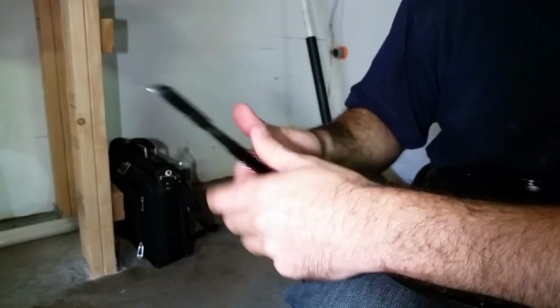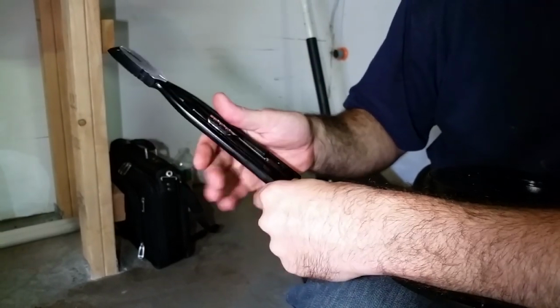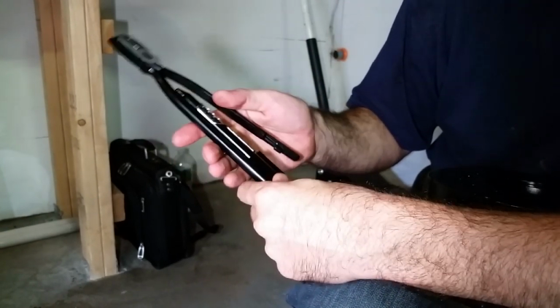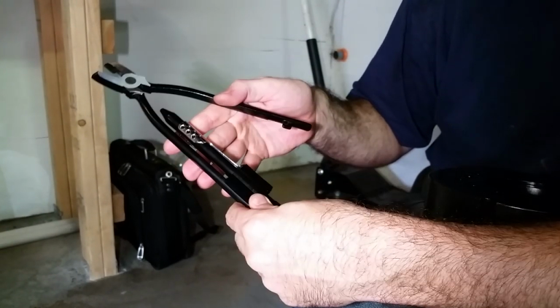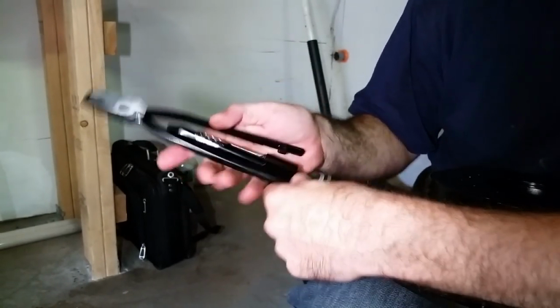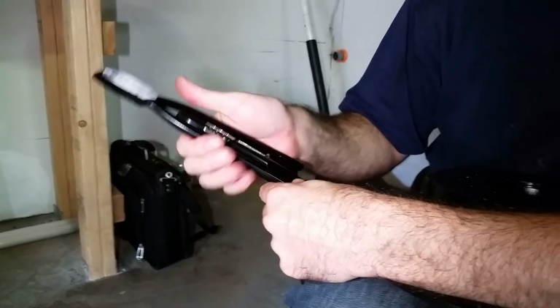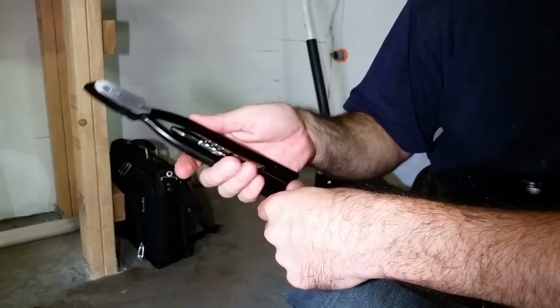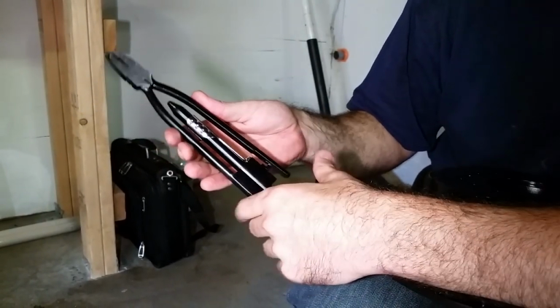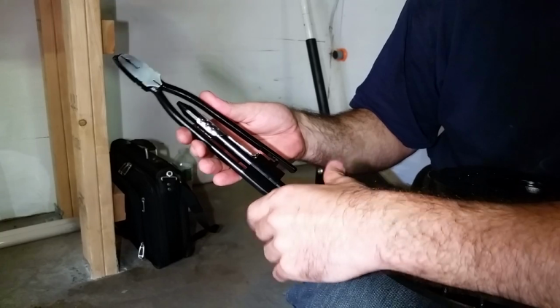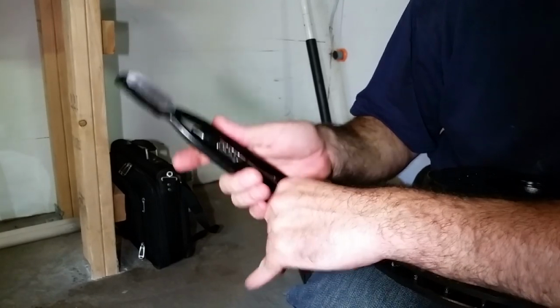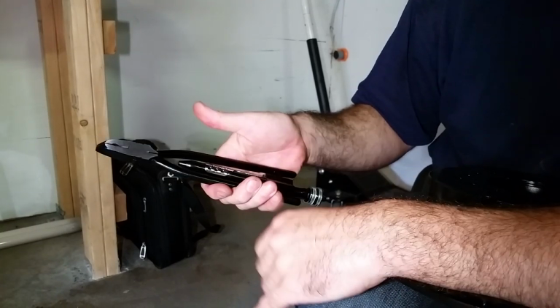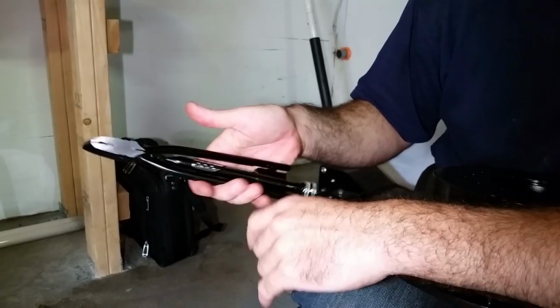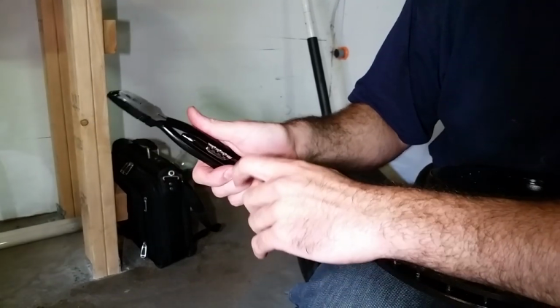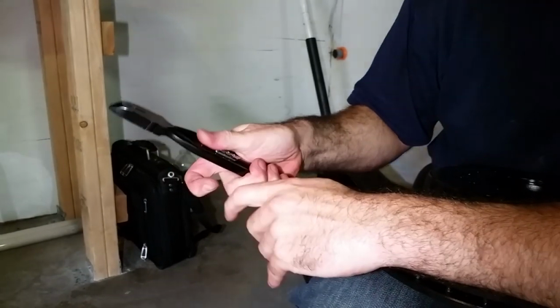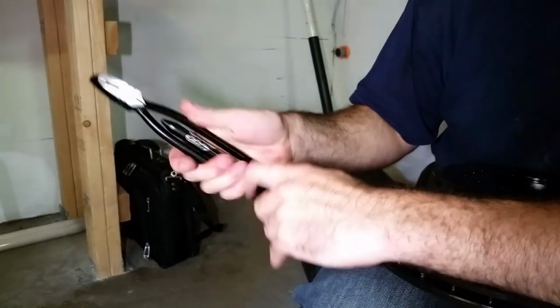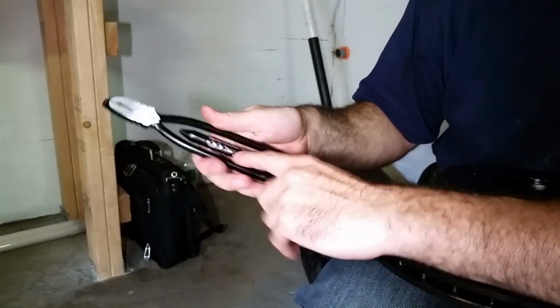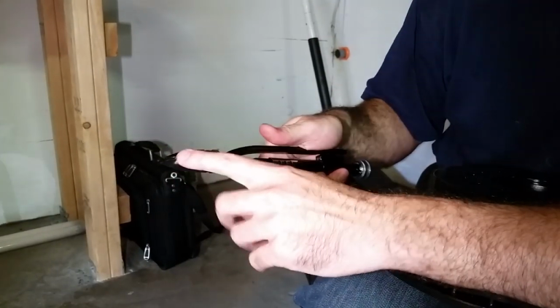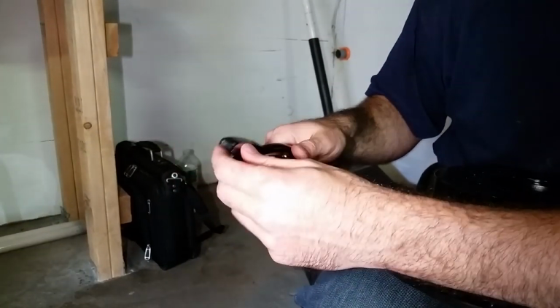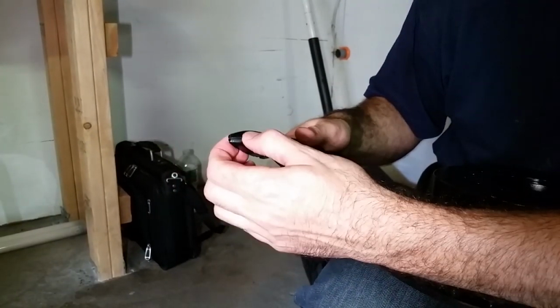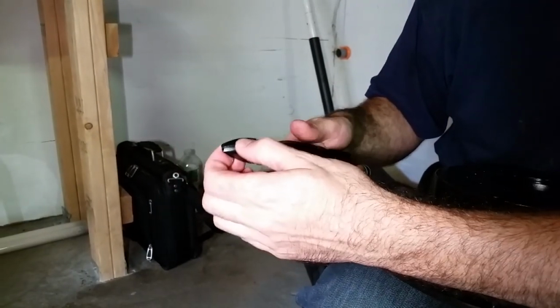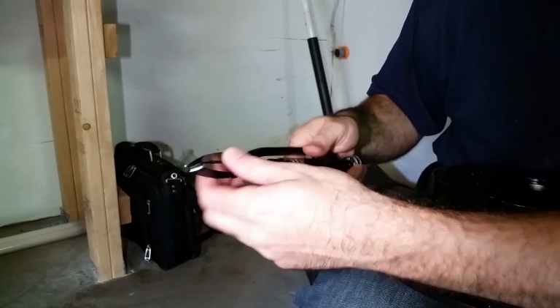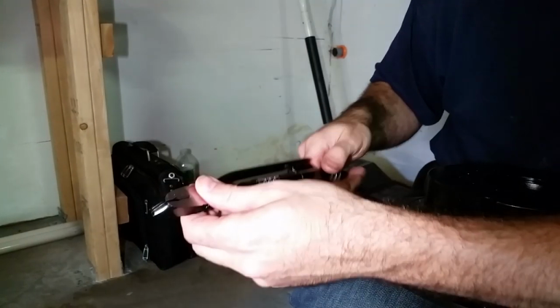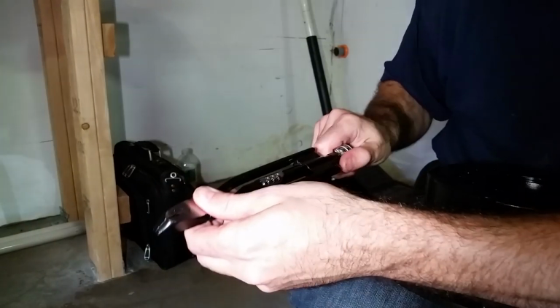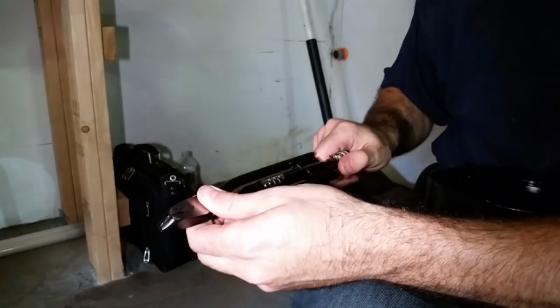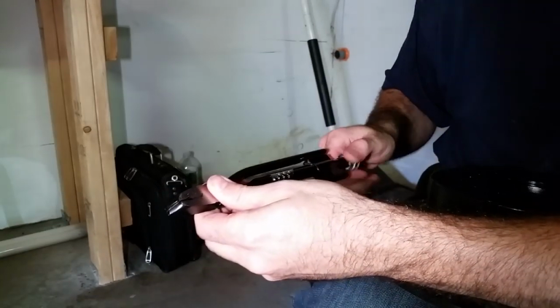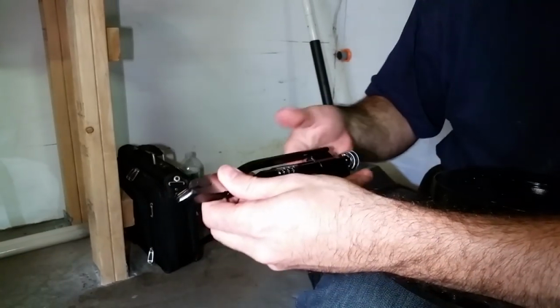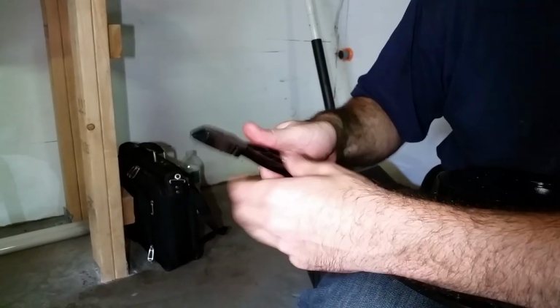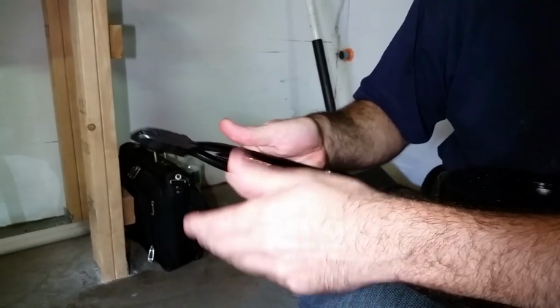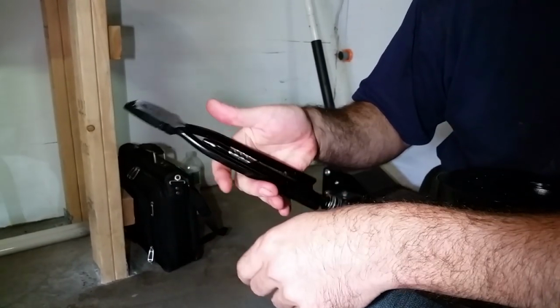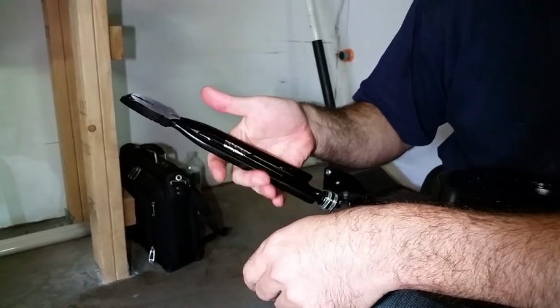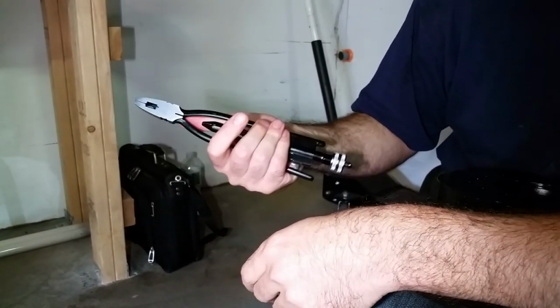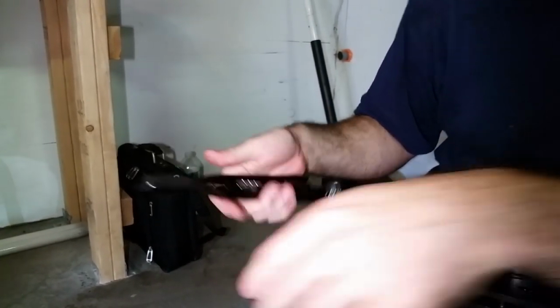Basically the tool is very simple. It has a locking clip to lock it so you can grab the wires, then pull on the knob to twist, and then squeeze to release. Very simple.